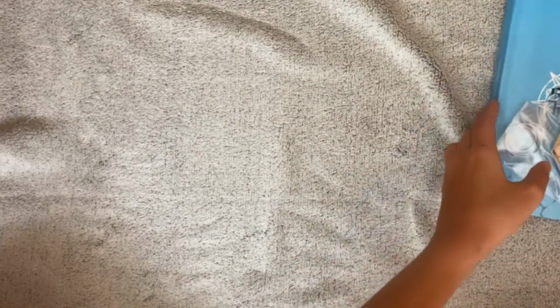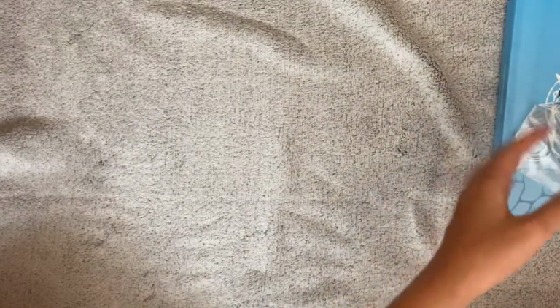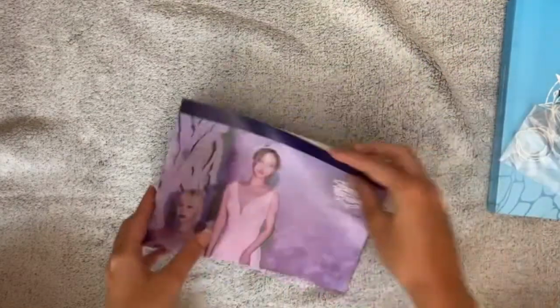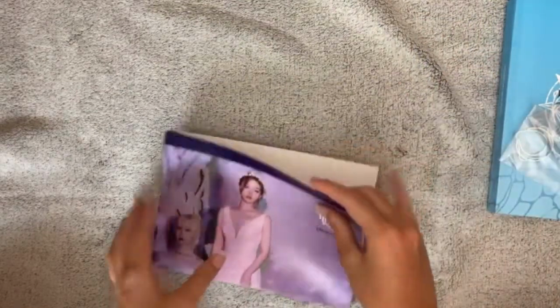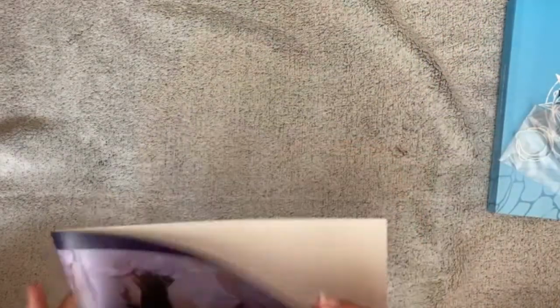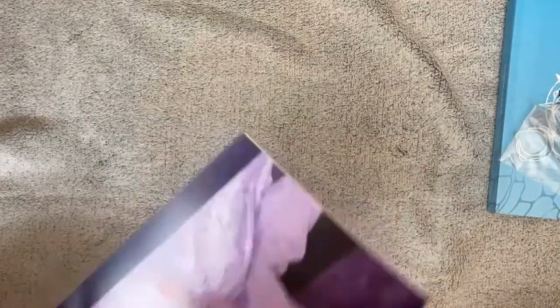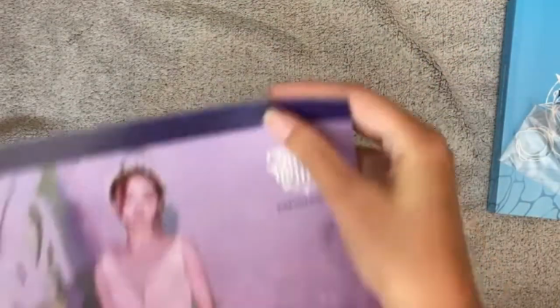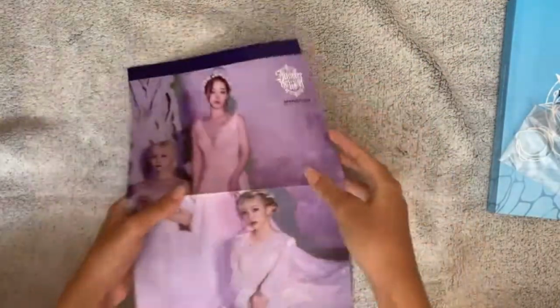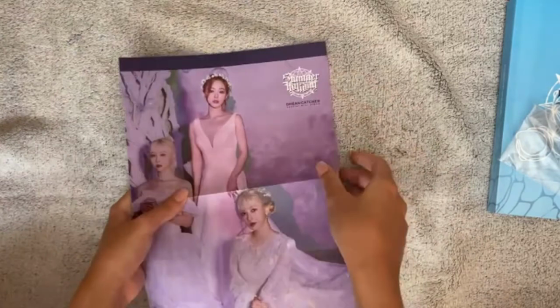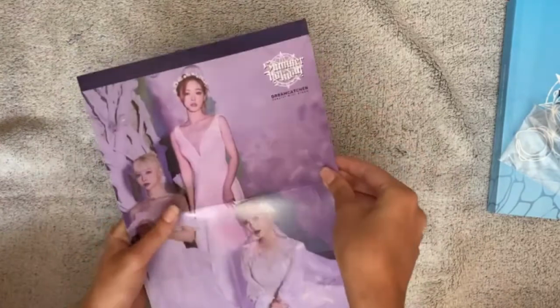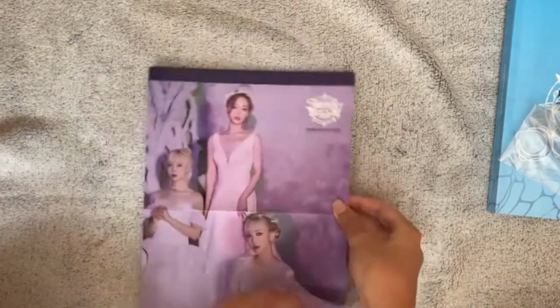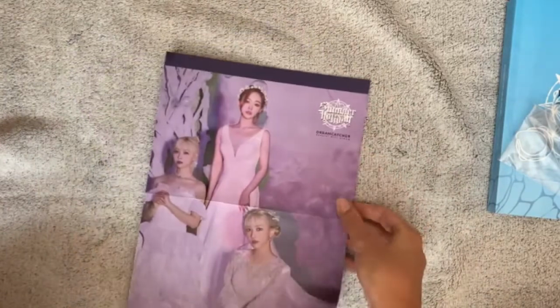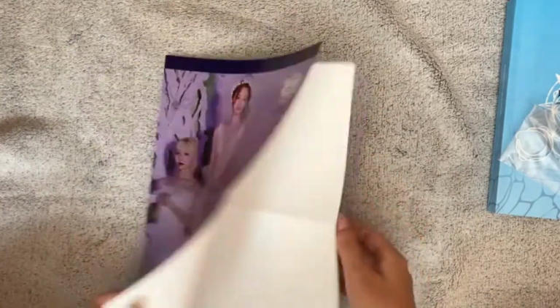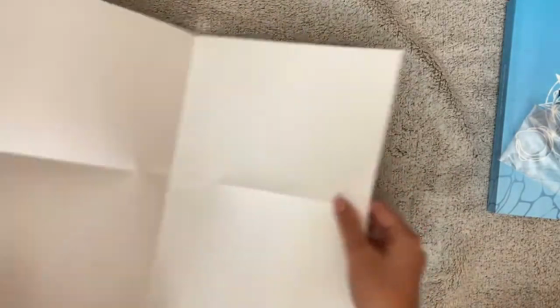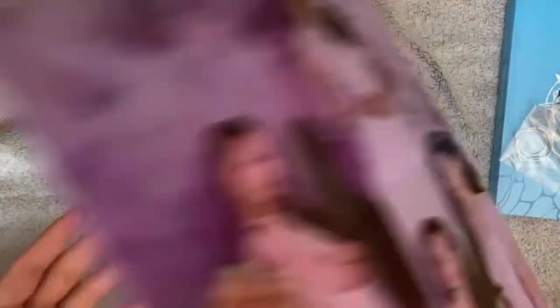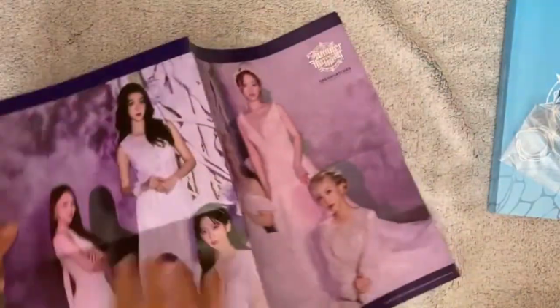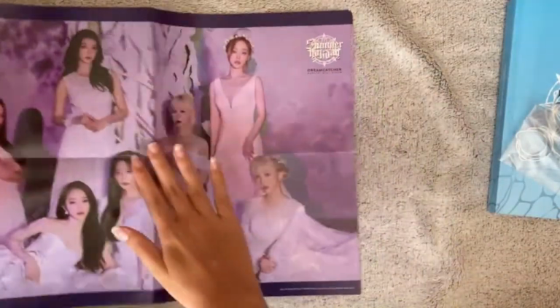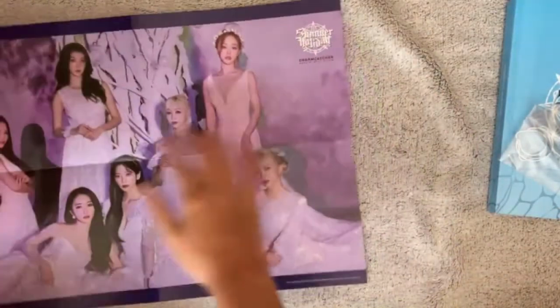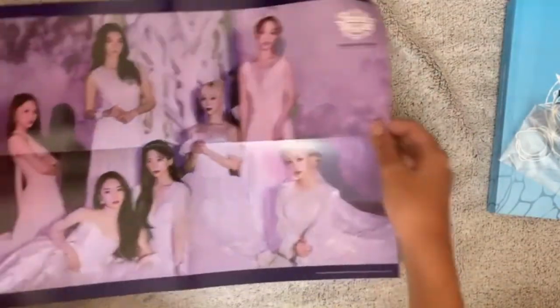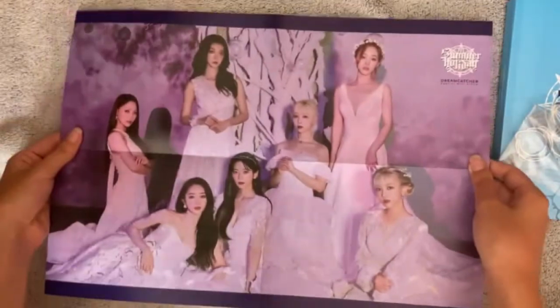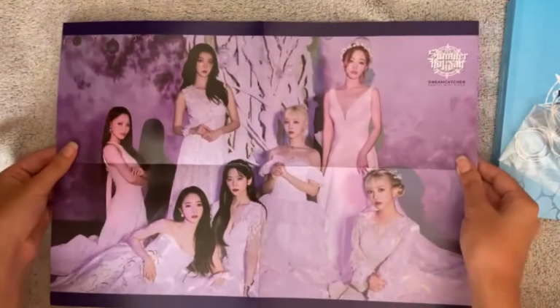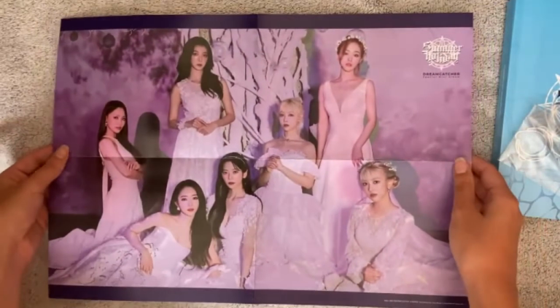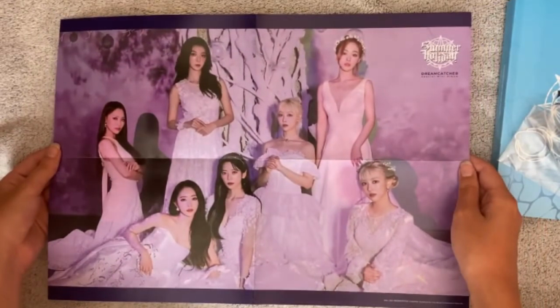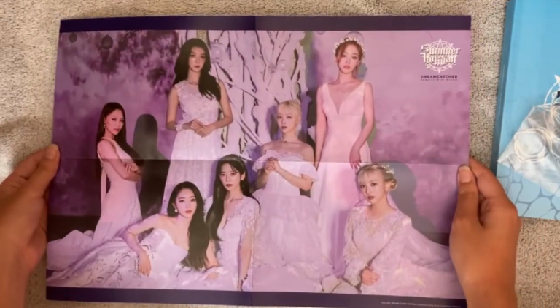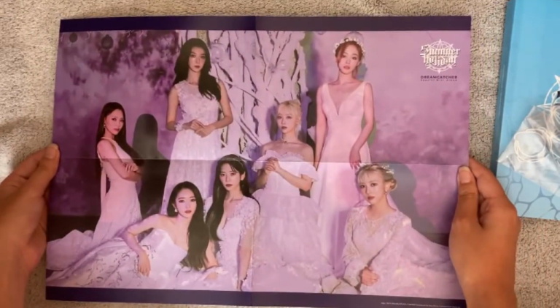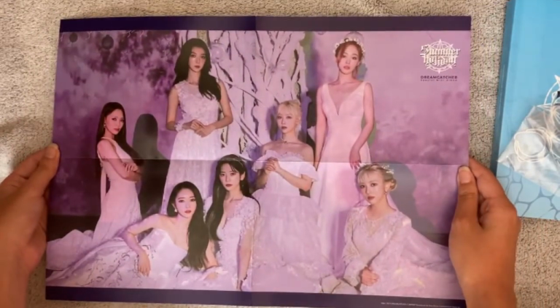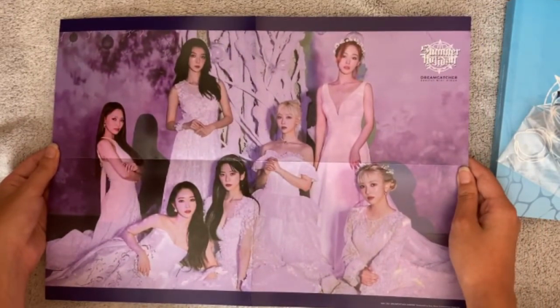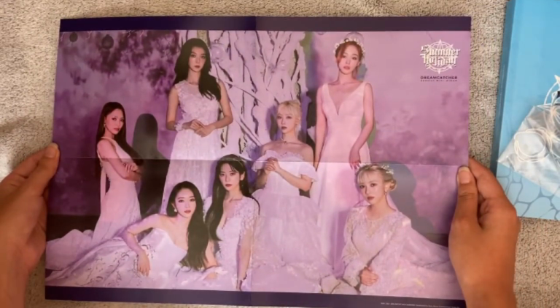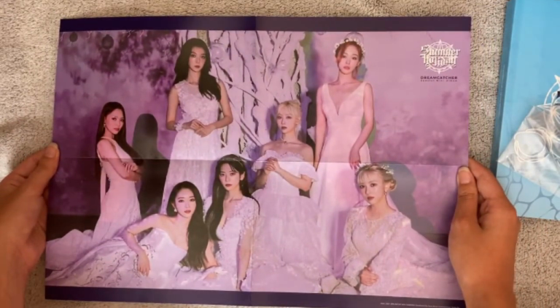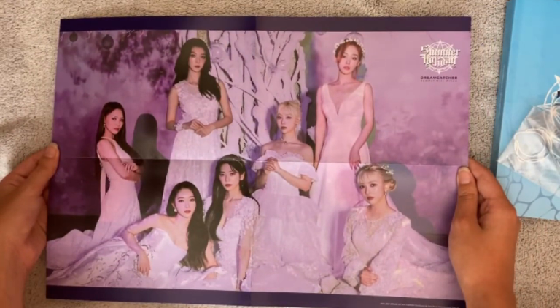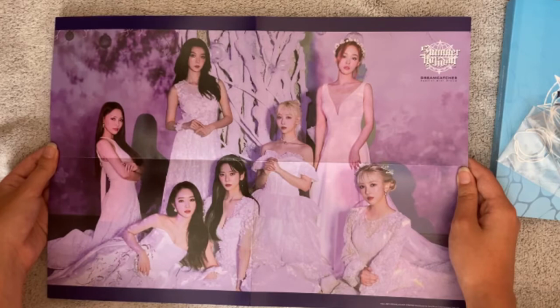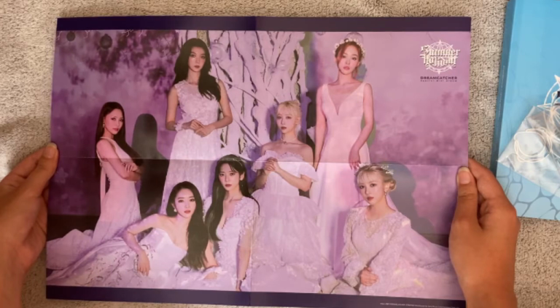Here is the poster. Very beautiful — oh my god, they are so gorgeous.